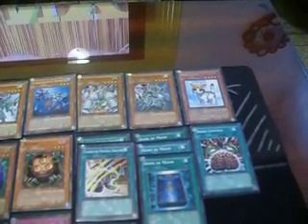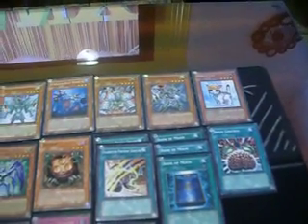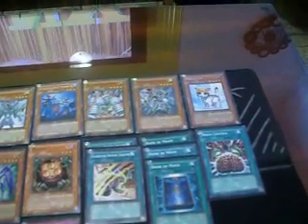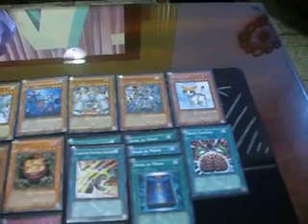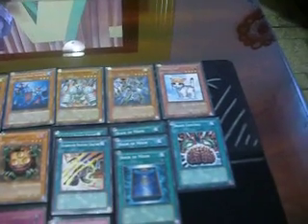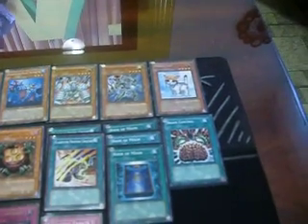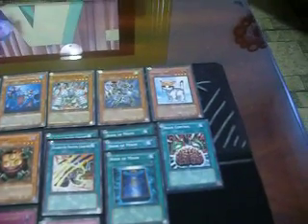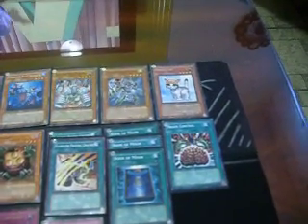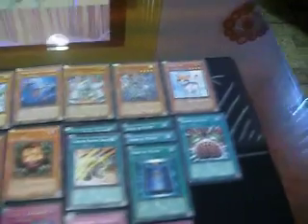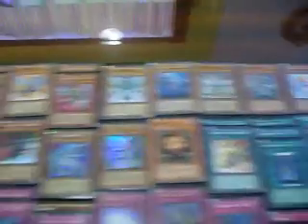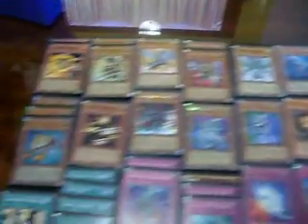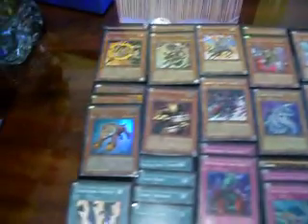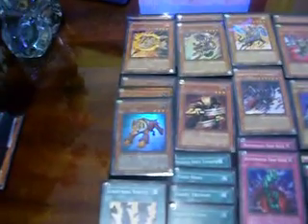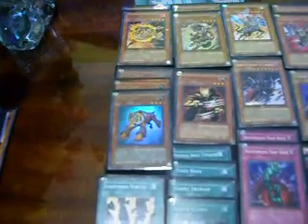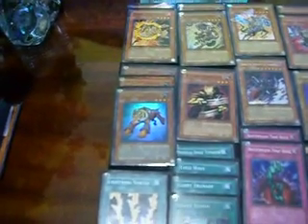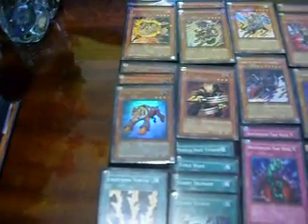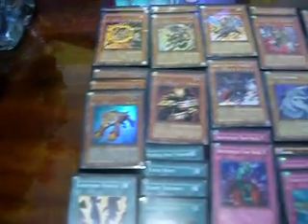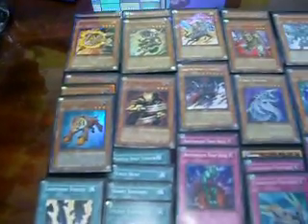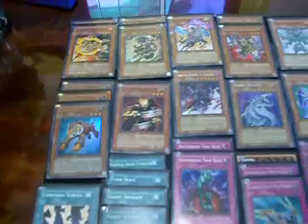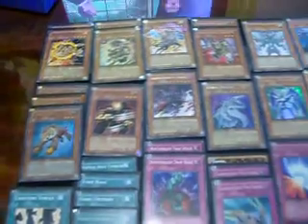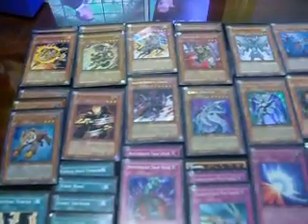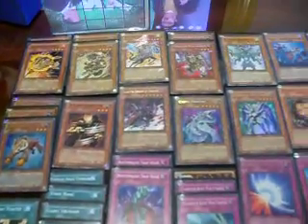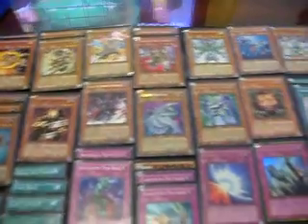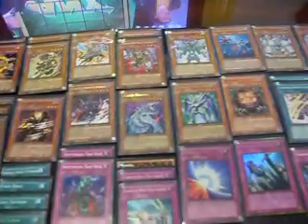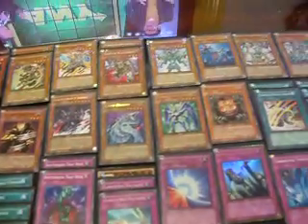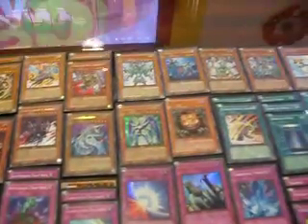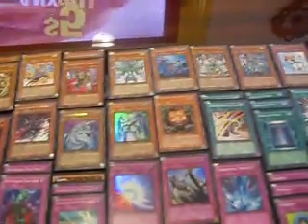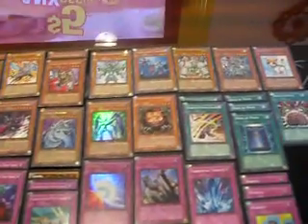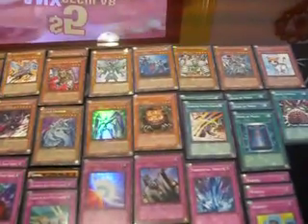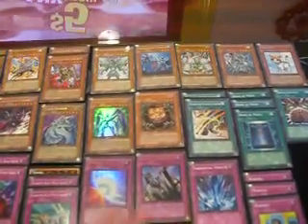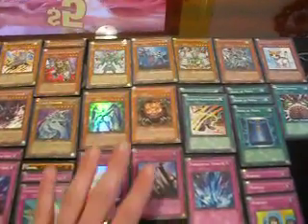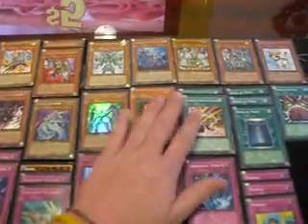For non-Gladiator Beast monsters: 1 Rescue Cat, 3 Test Tigers, 1 Arbellum, 1 Gores, 1 Cyber Dragon, 1 Prisma, plus Sangan.